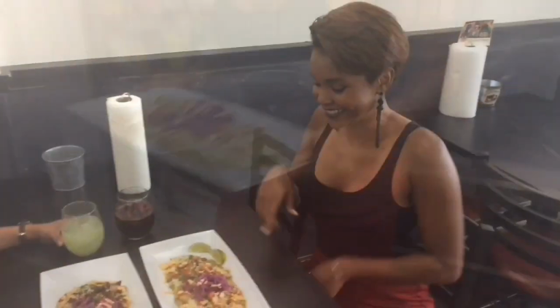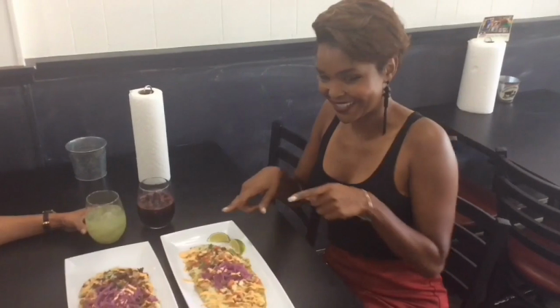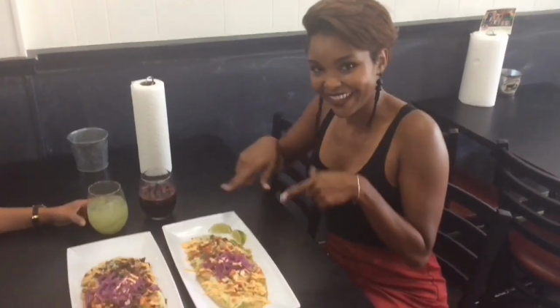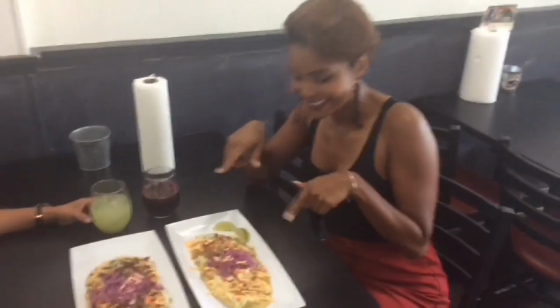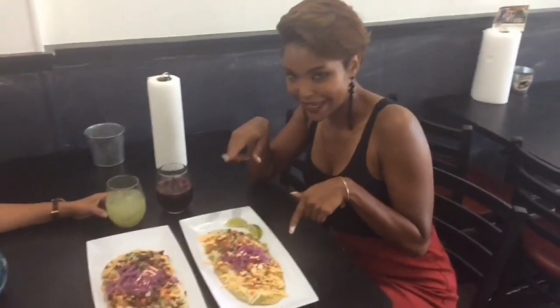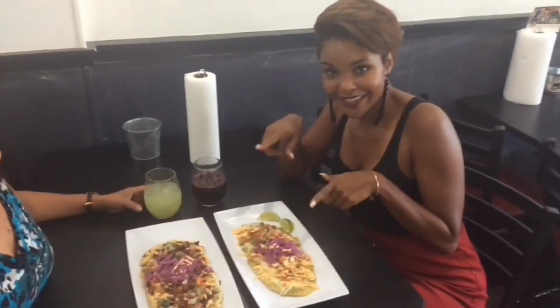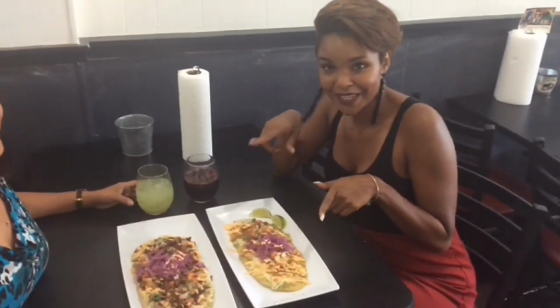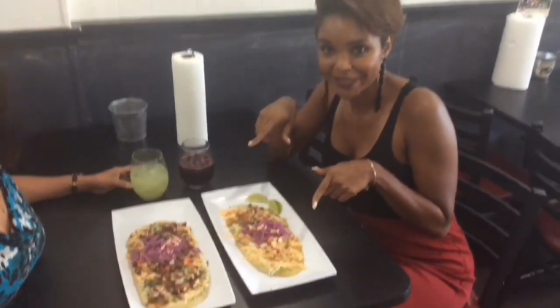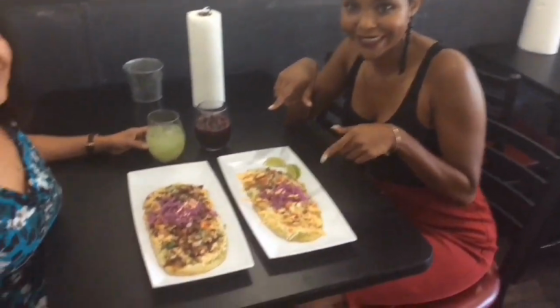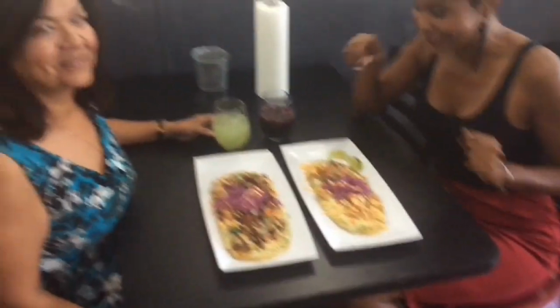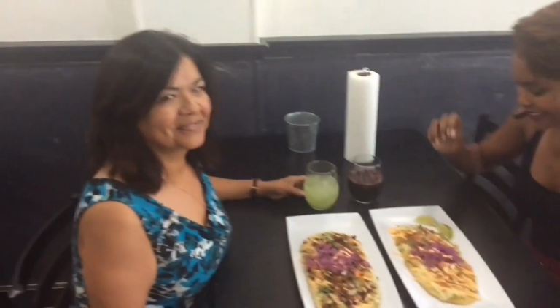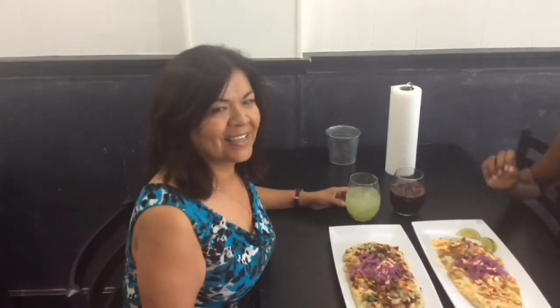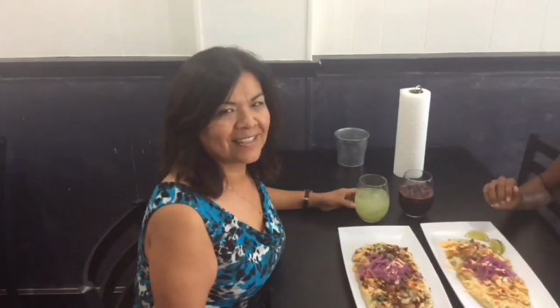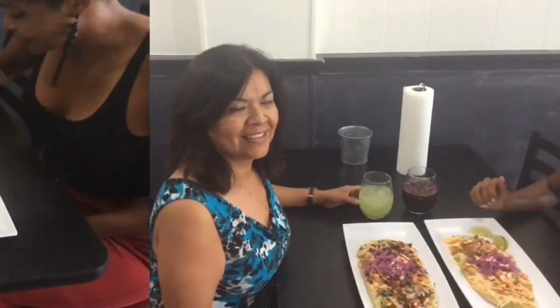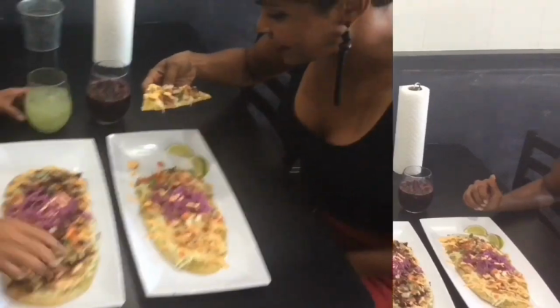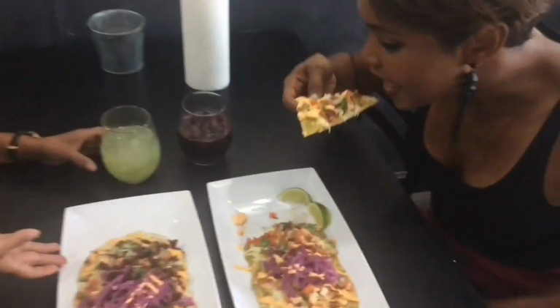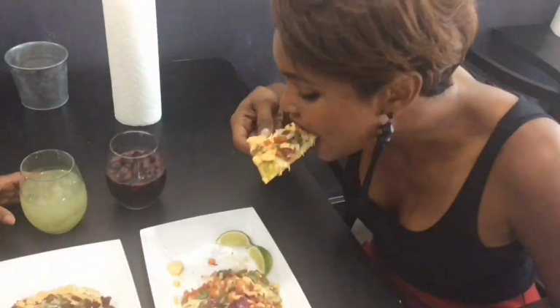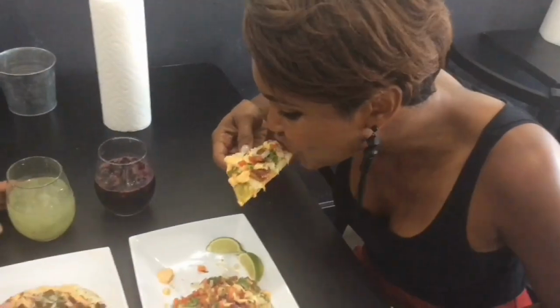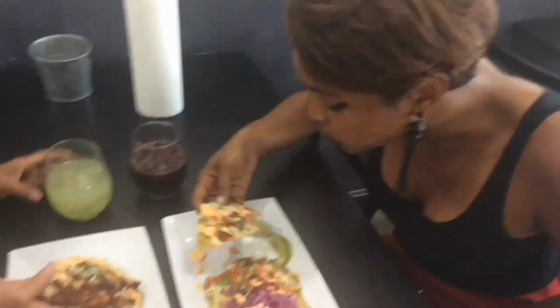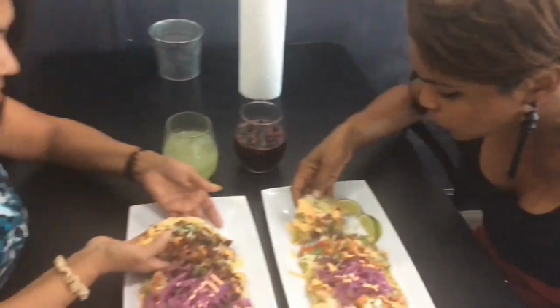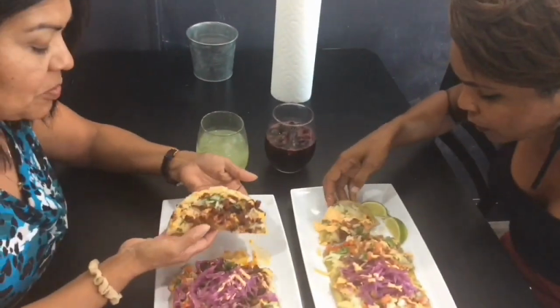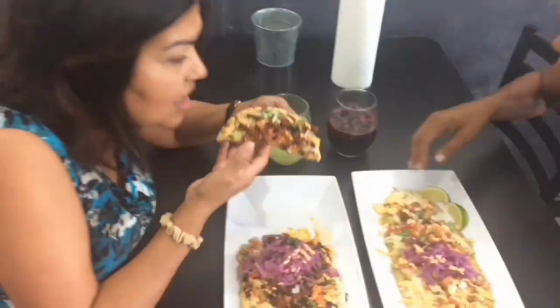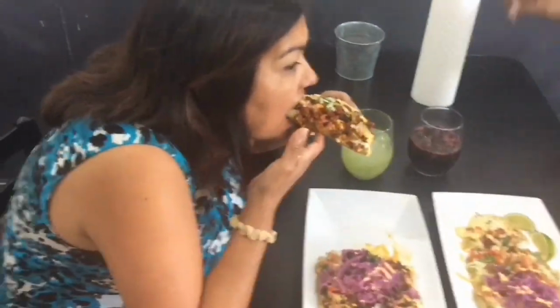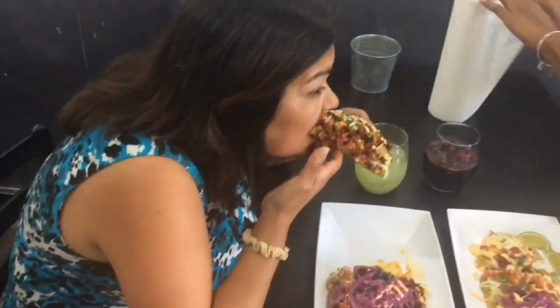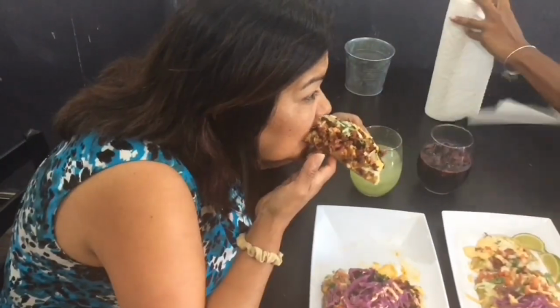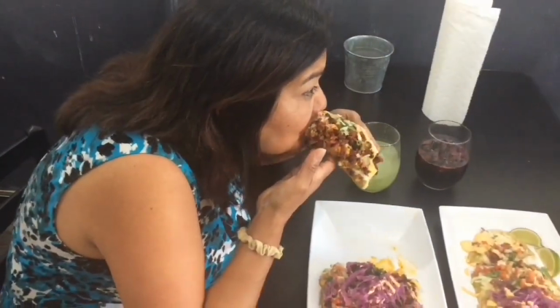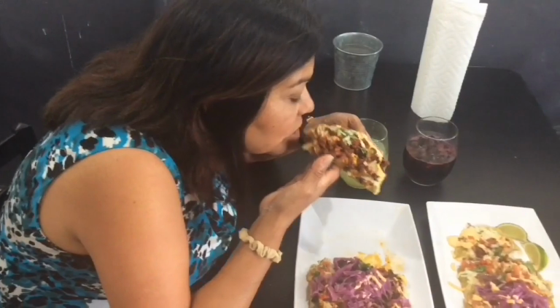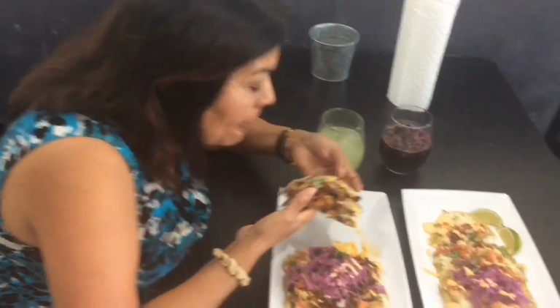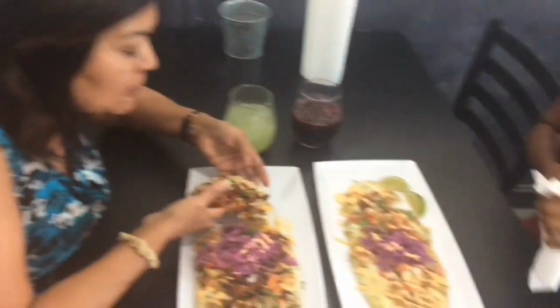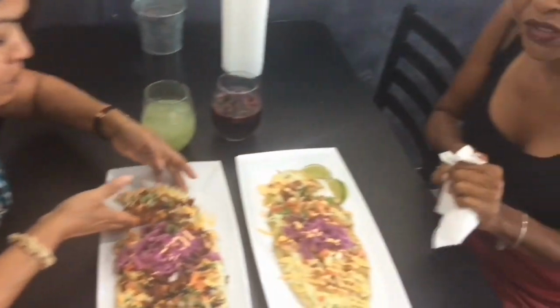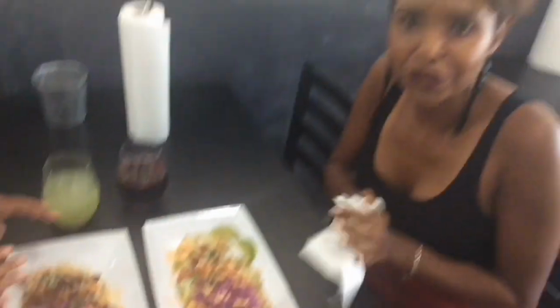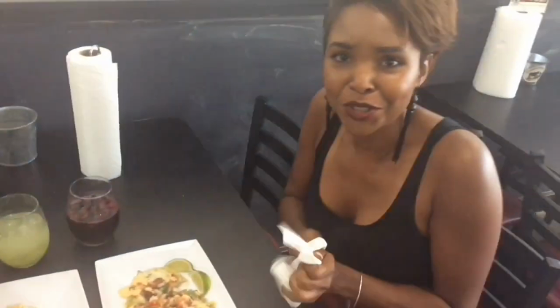Guess what I've got? The huarache flatbread! I am so ready to eat. This is like giving me food — you want to see a smile on my face, give me food. Mmm, this is delicious. I can't forget it's good.